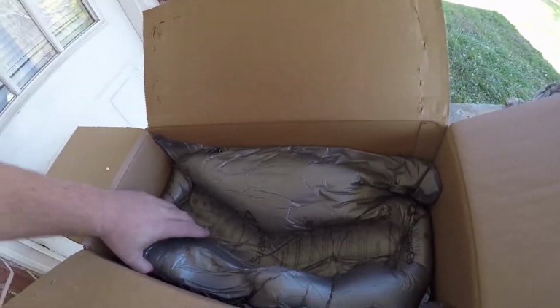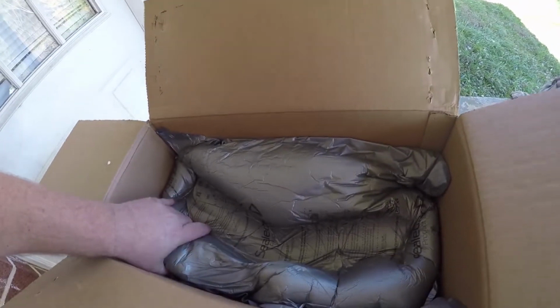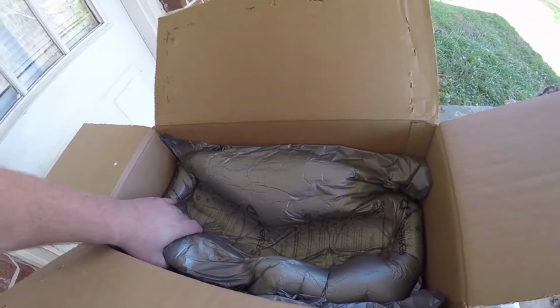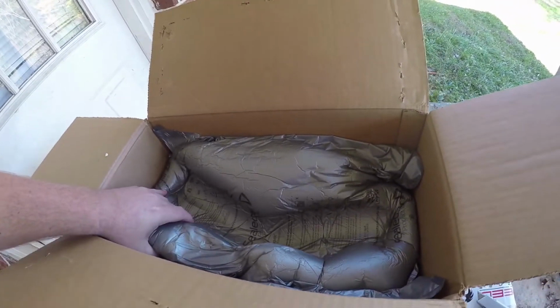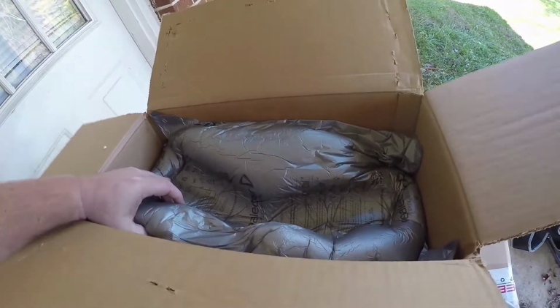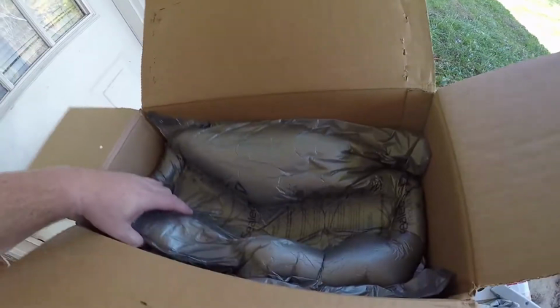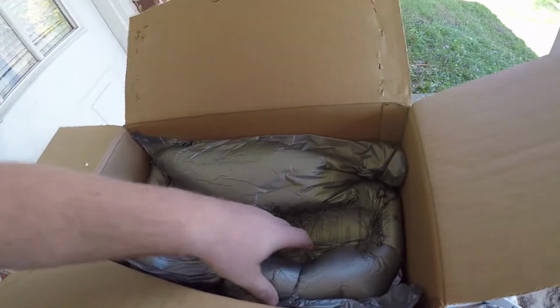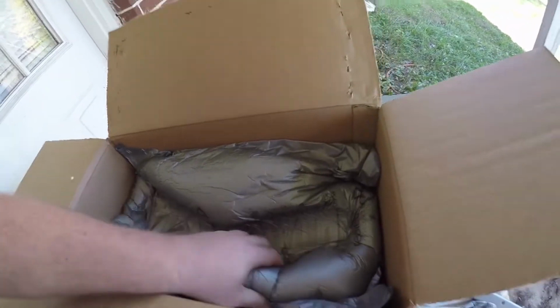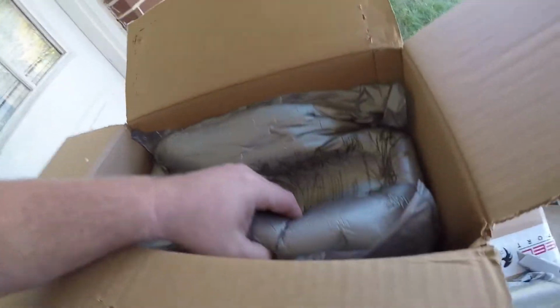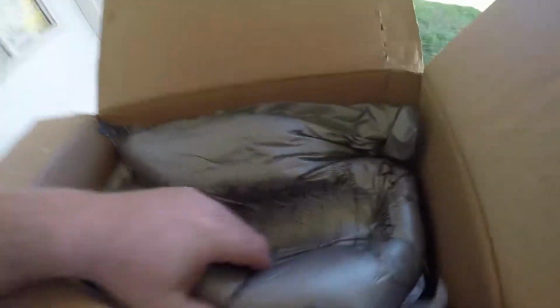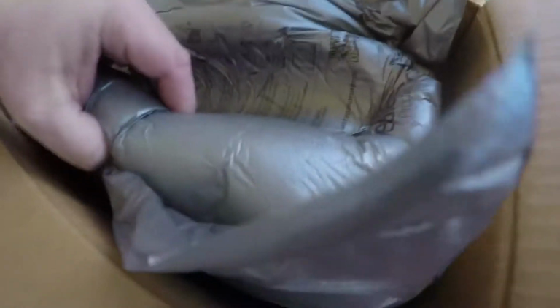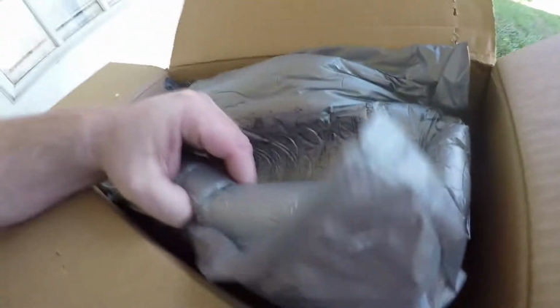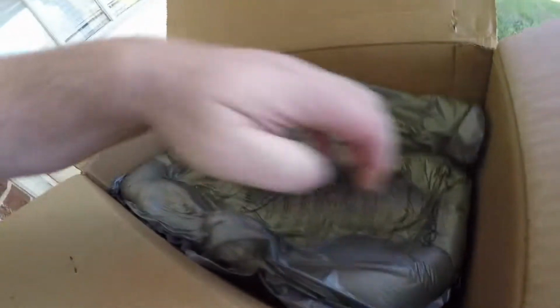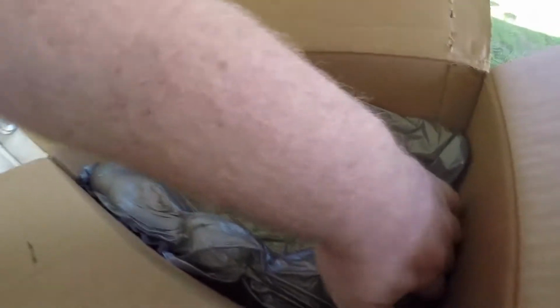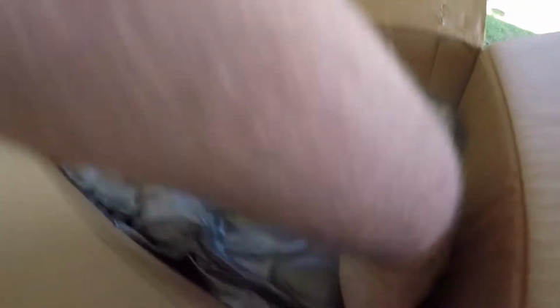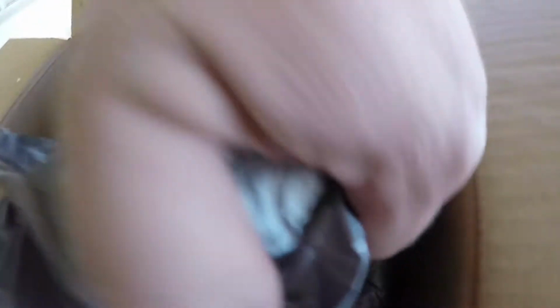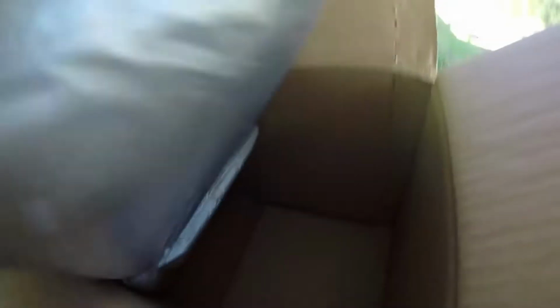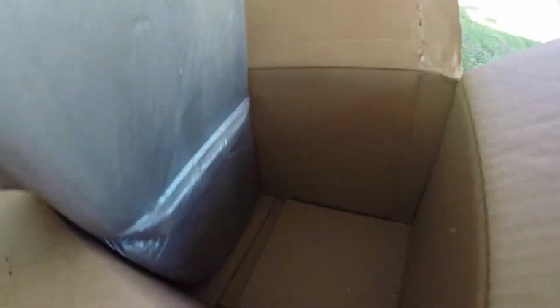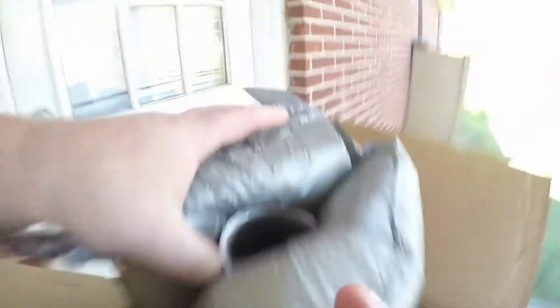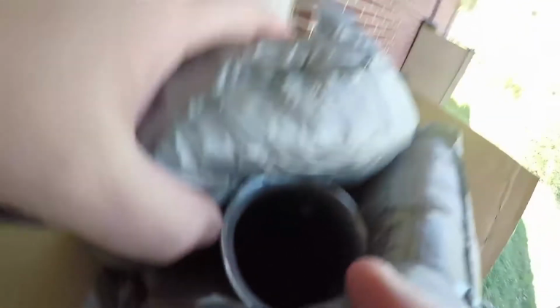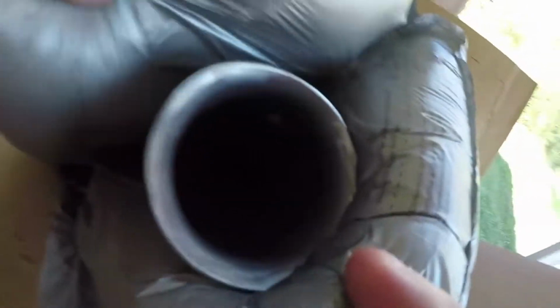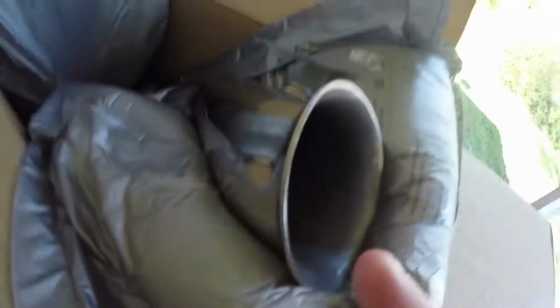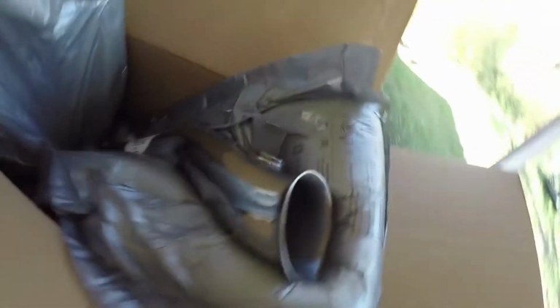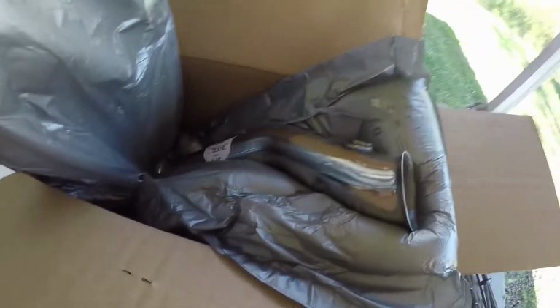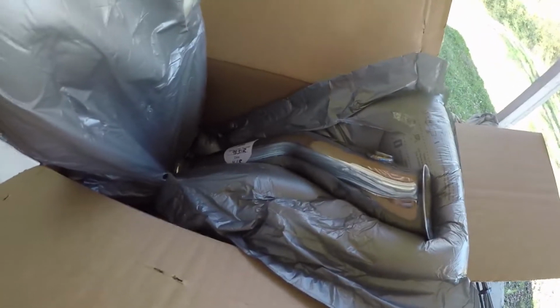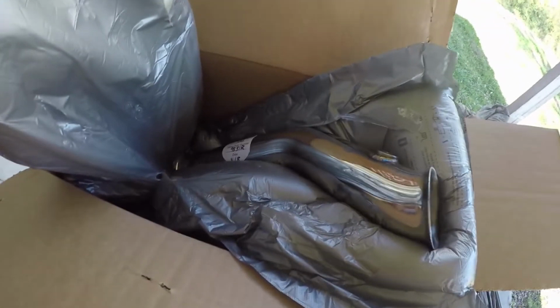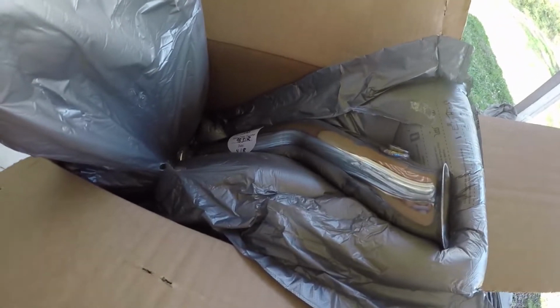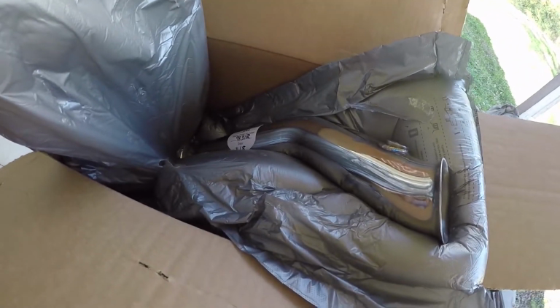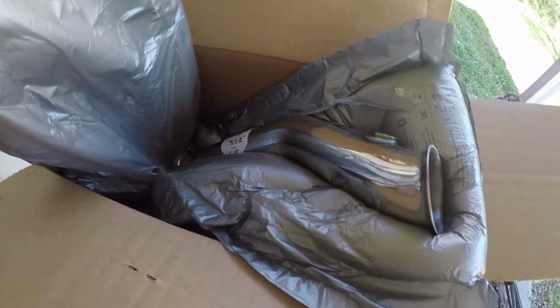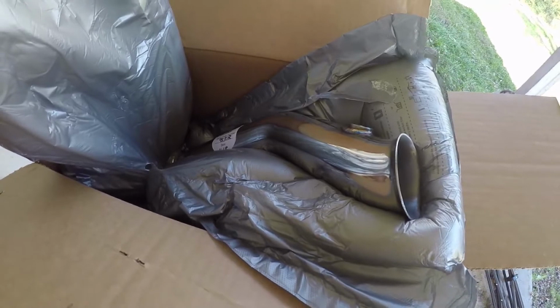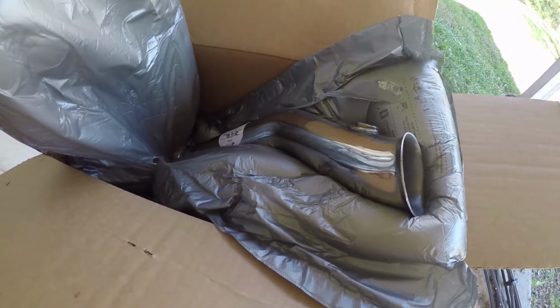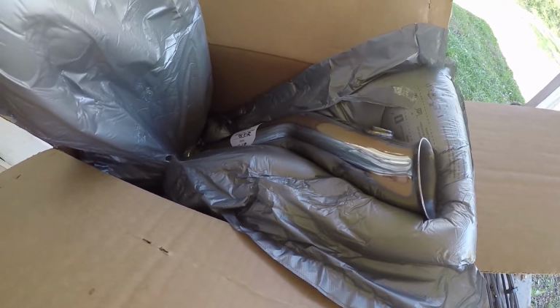Looks like a kid on Christmas morning. There's the other one. They packed it up pretty good. That's awesome.